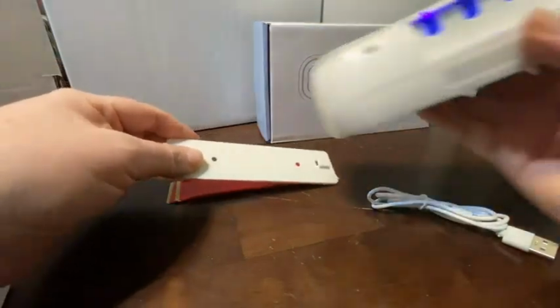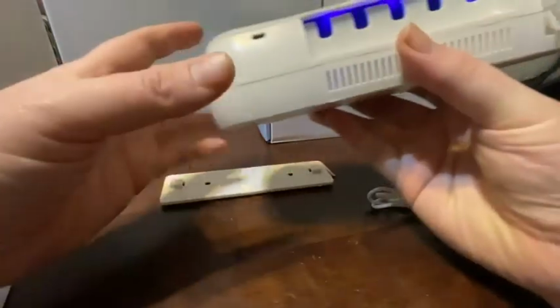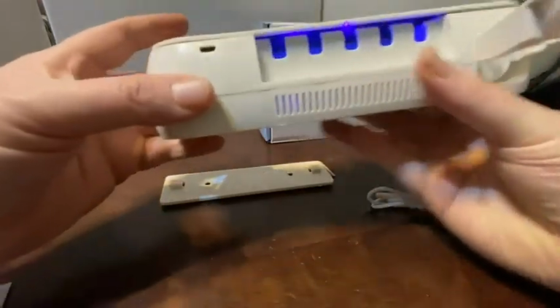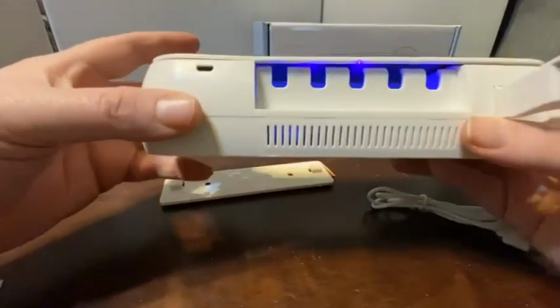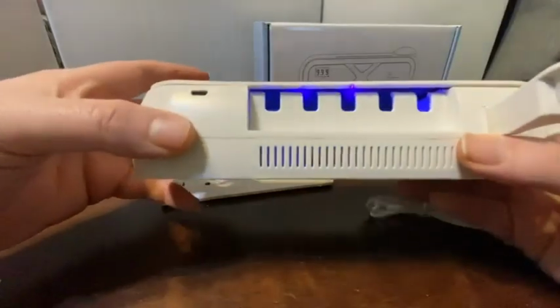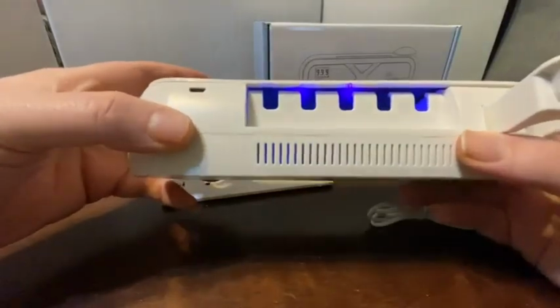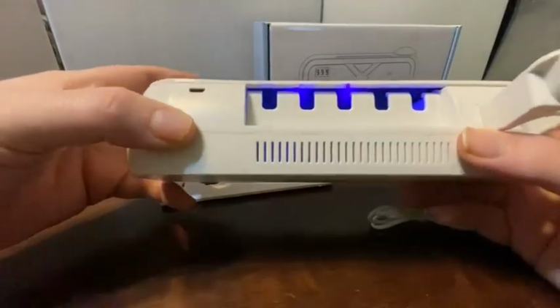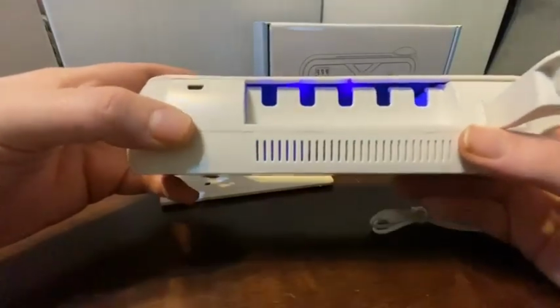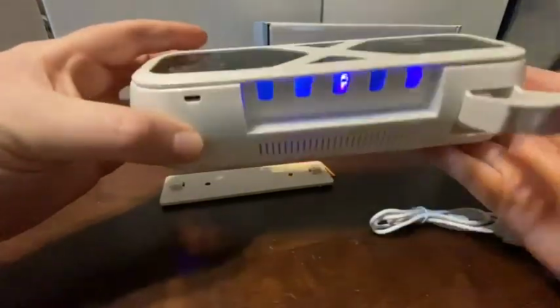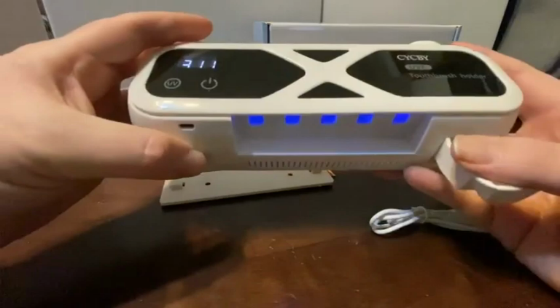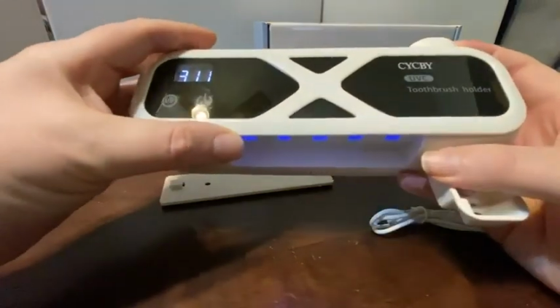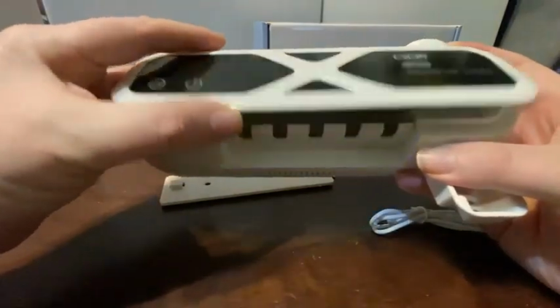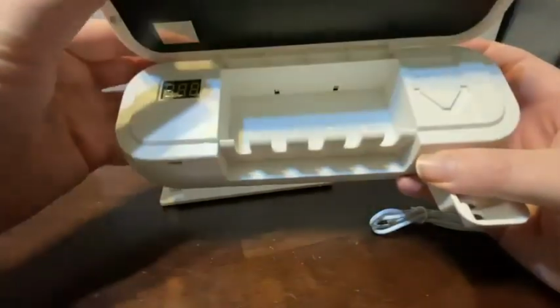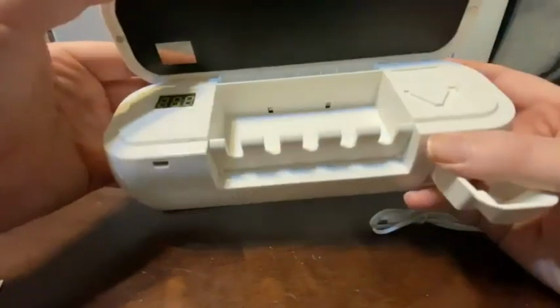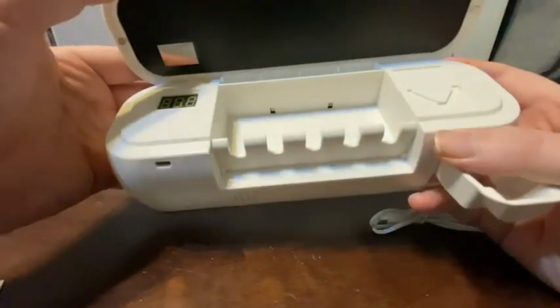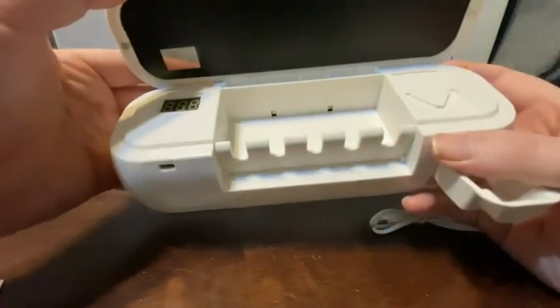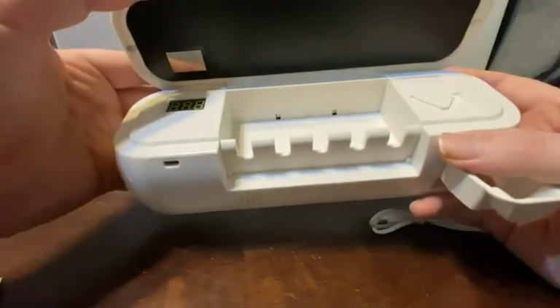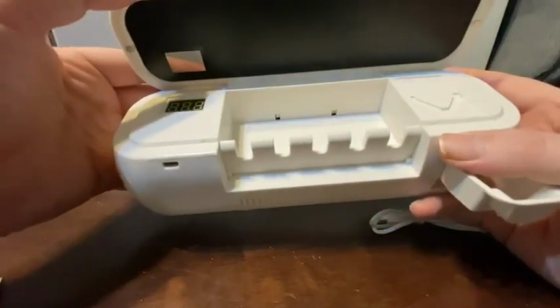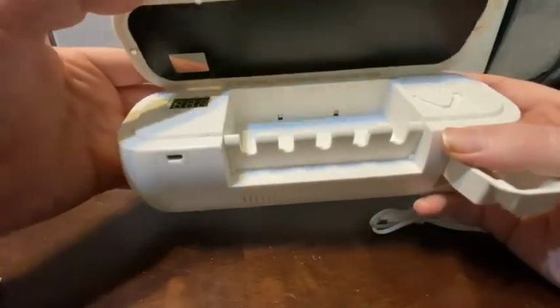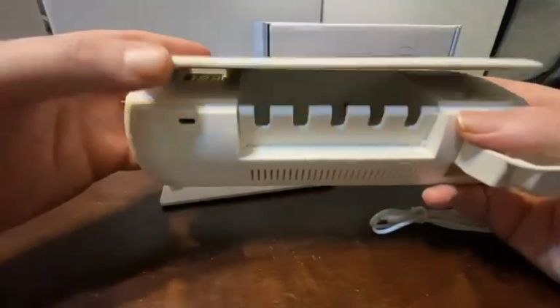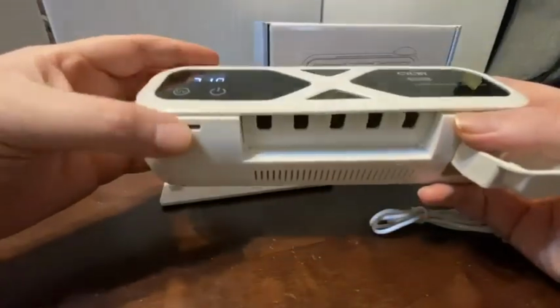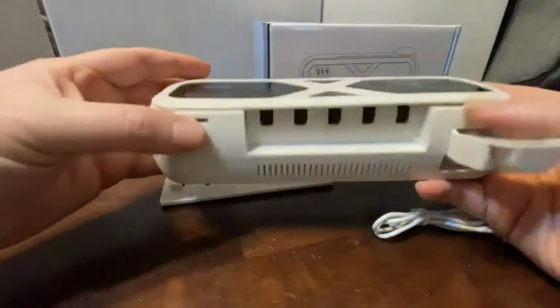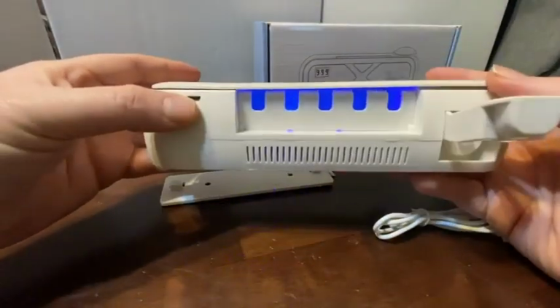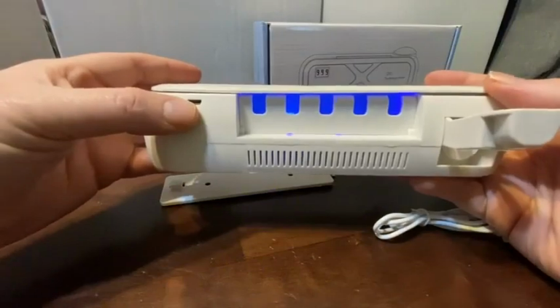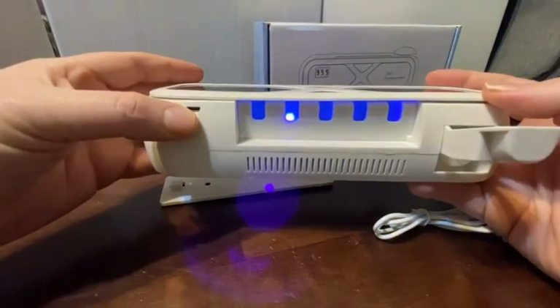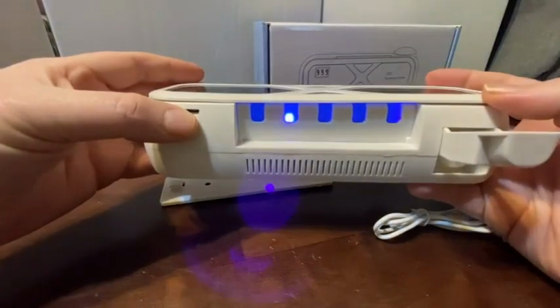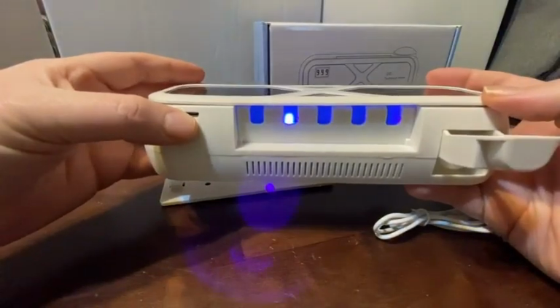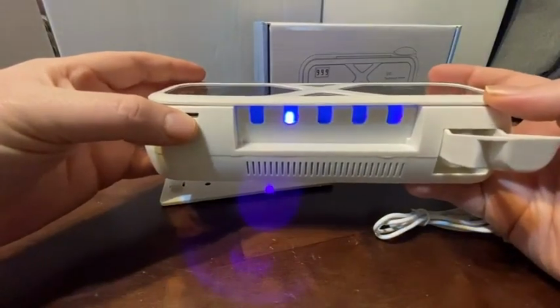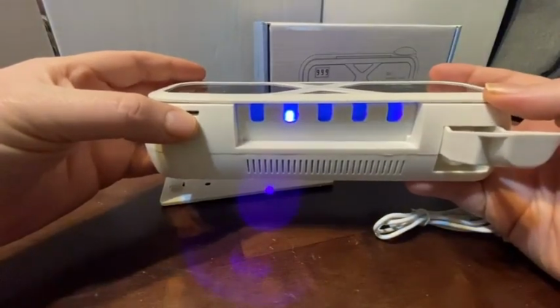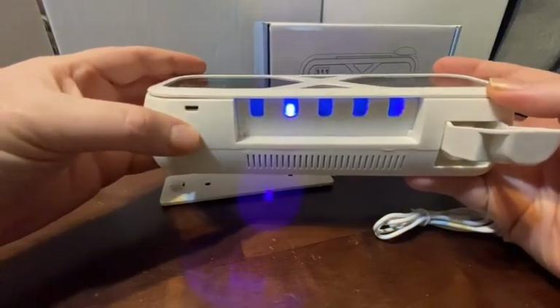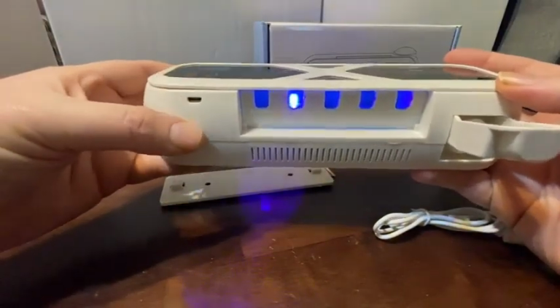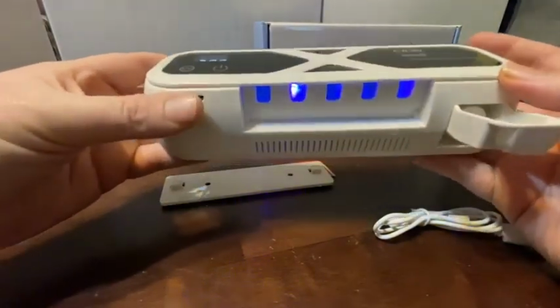Here you can see the UV light's actually working. When you open it, they turn off — that's to protect your vision. But you can see the glow from it from underneath.